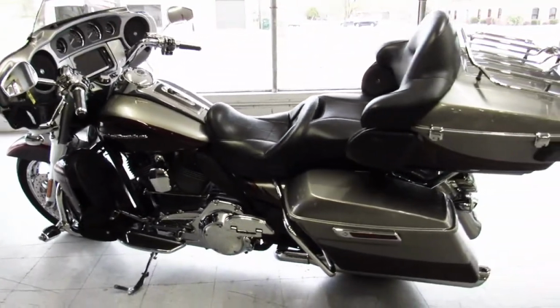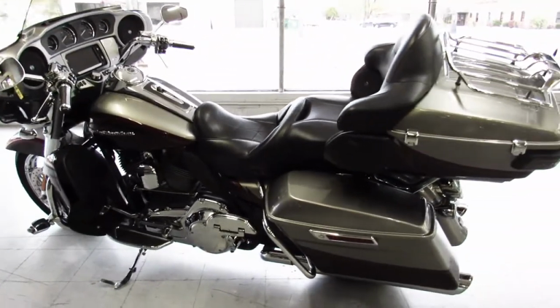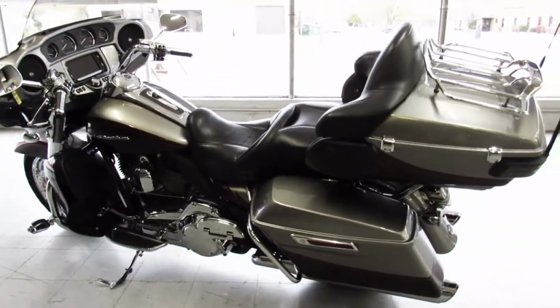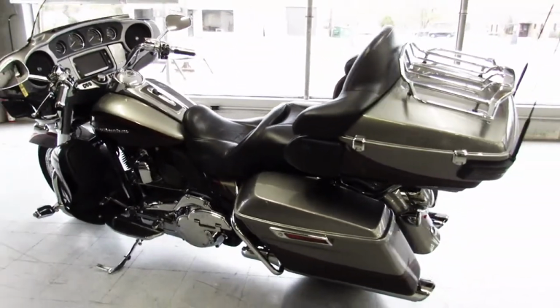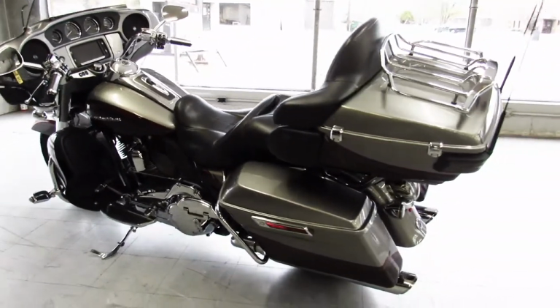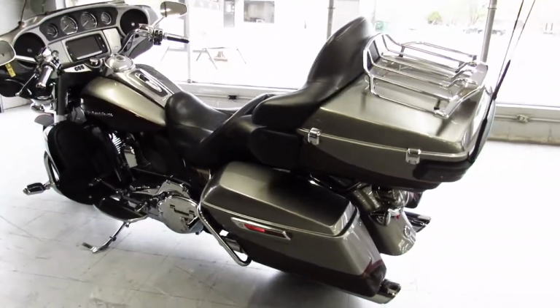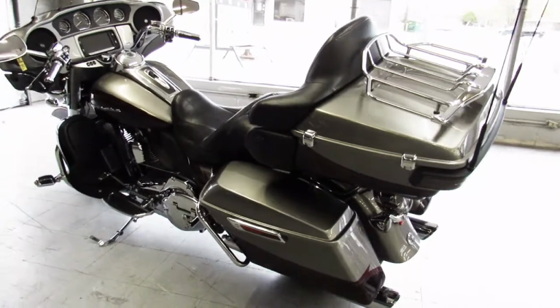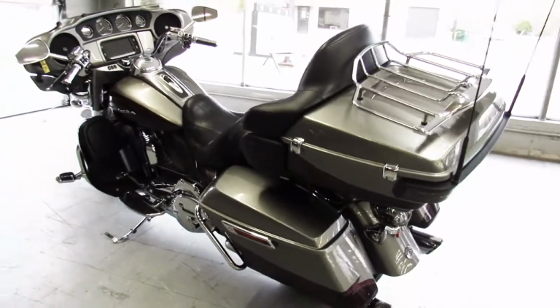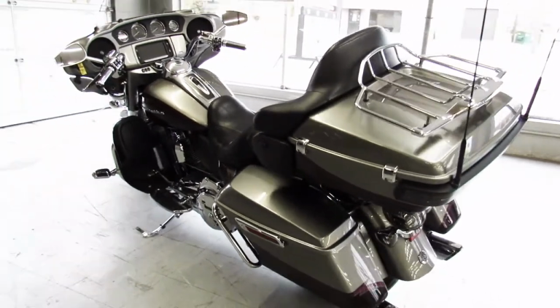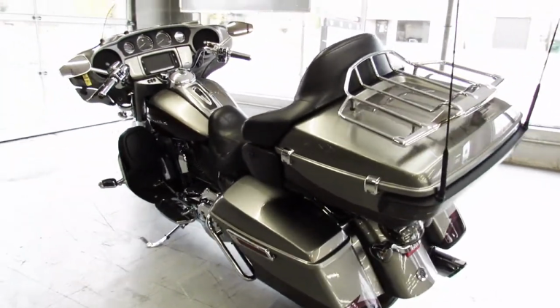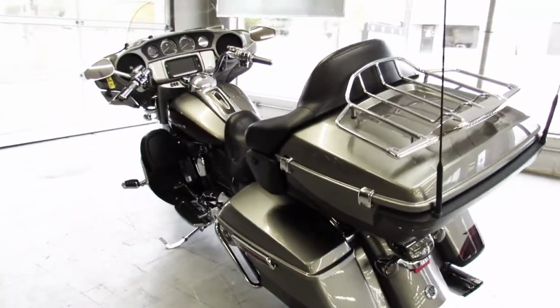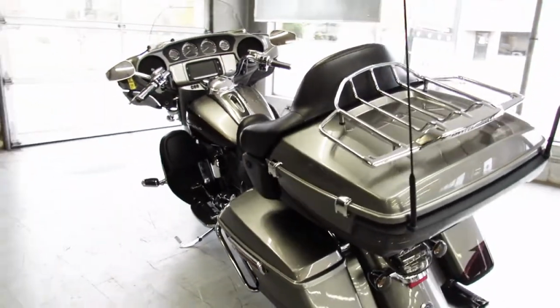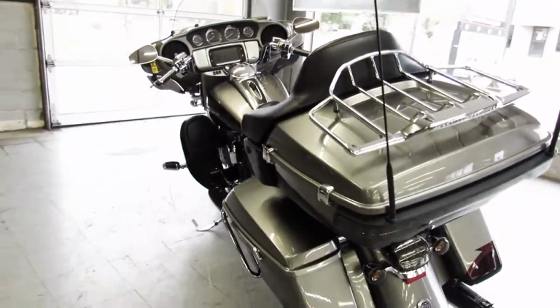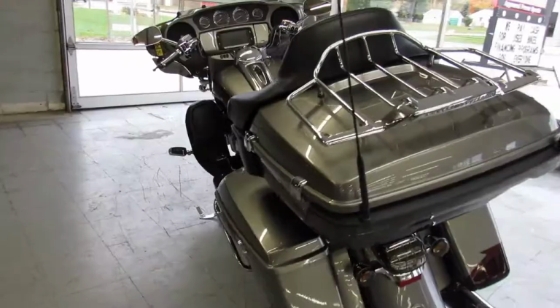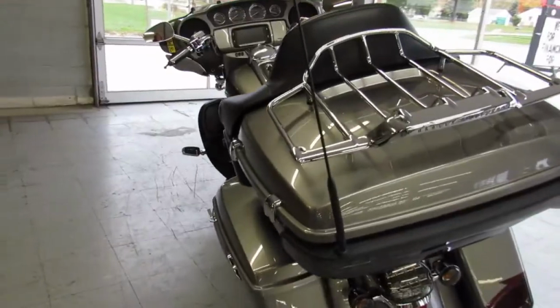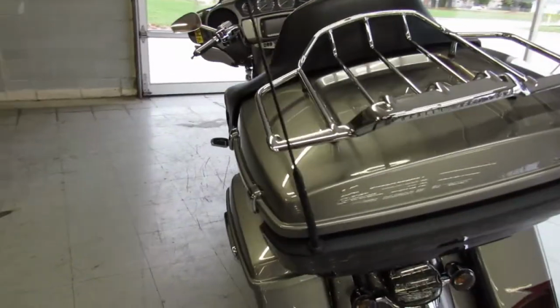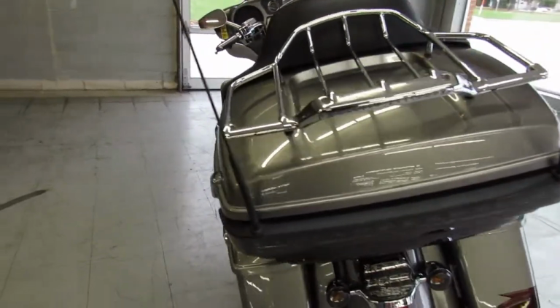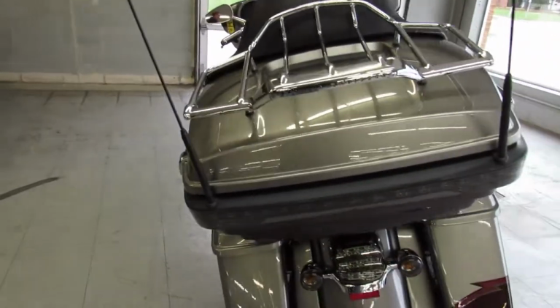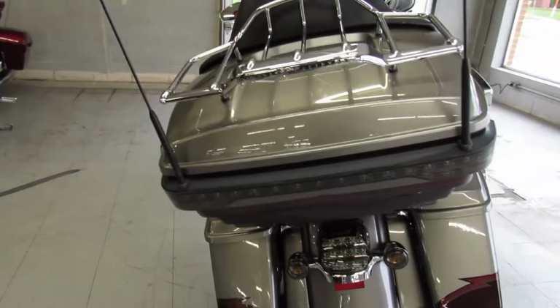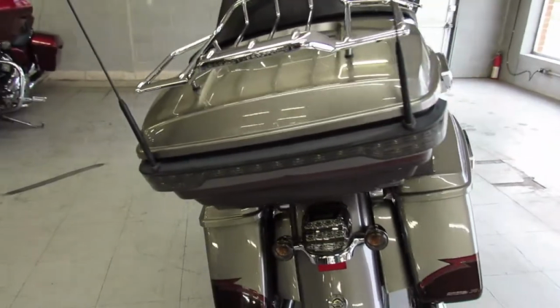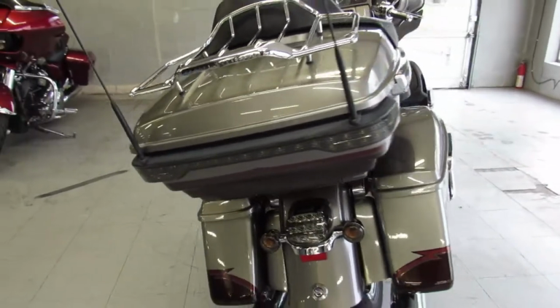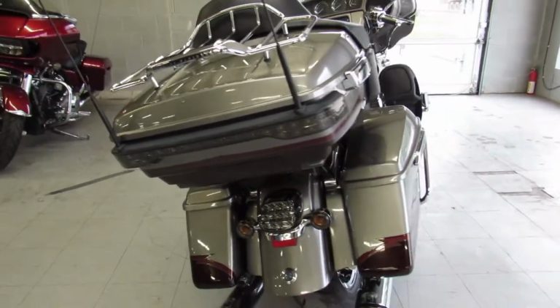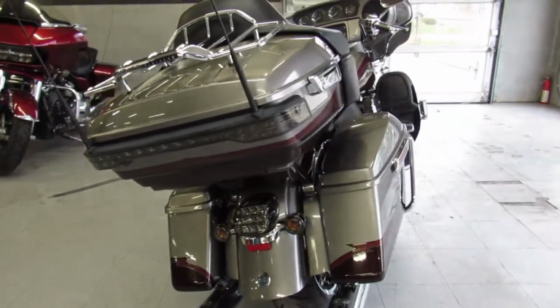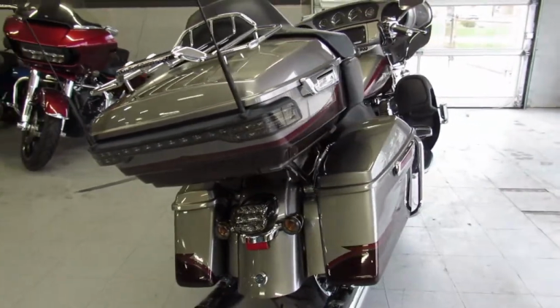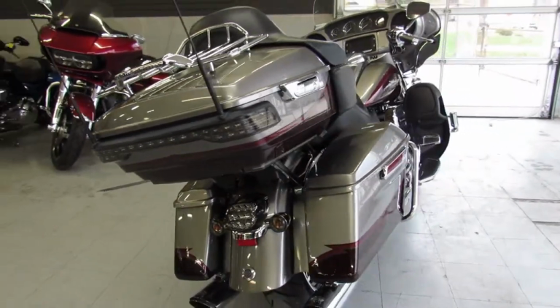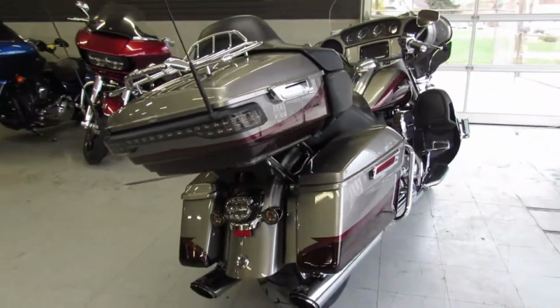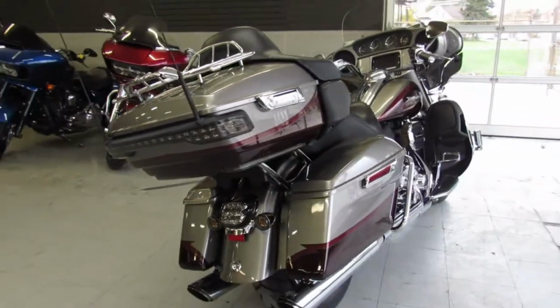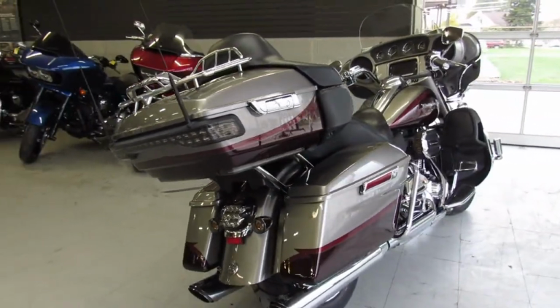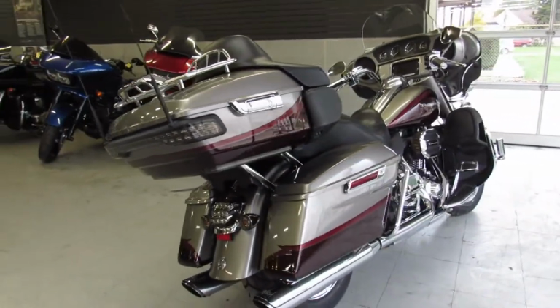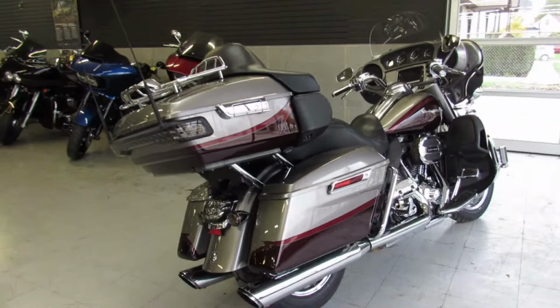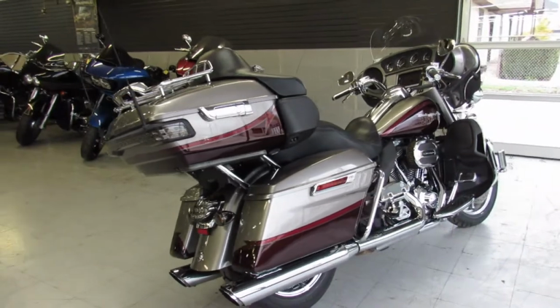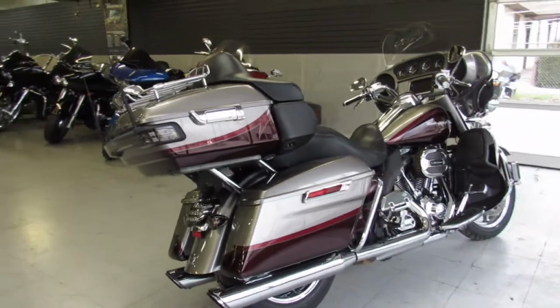chrome front end, chrome switch housing, chrome levers, chrome all over the motor. It's got a Screamin' Eagle intake, oversized LED screen, and the Vance & Hines exhaust makes the Screamin' Eagle sound as cool as it looks.